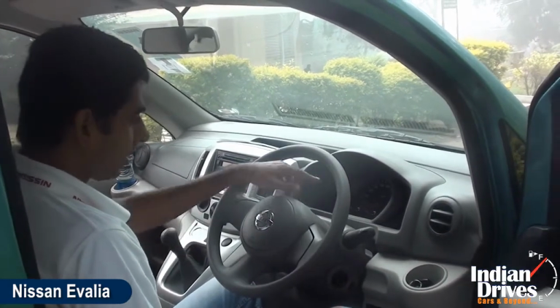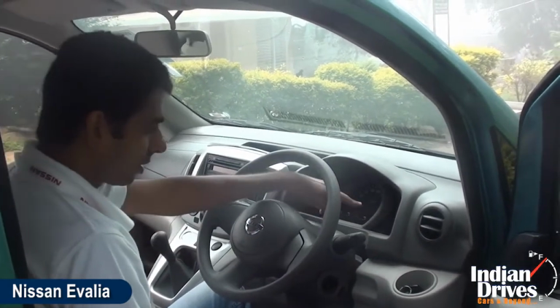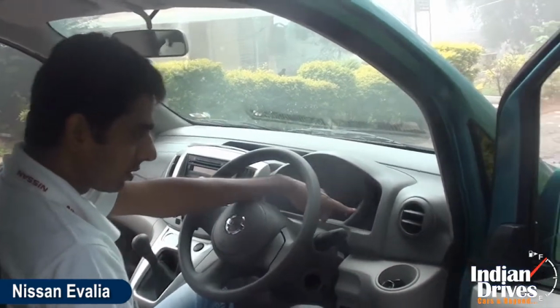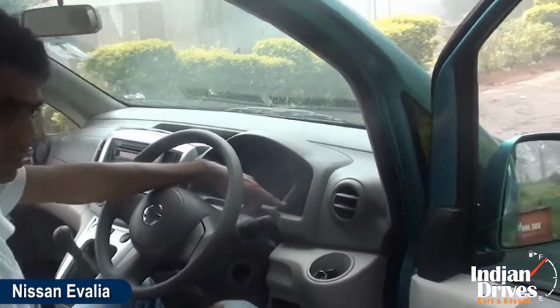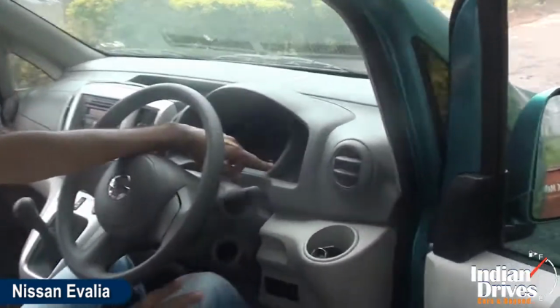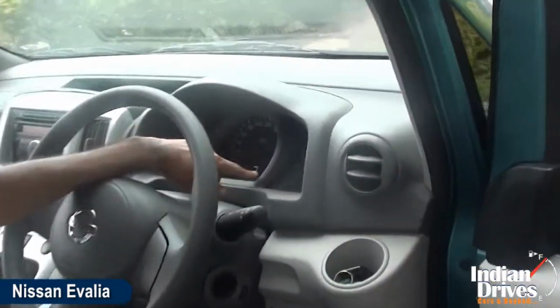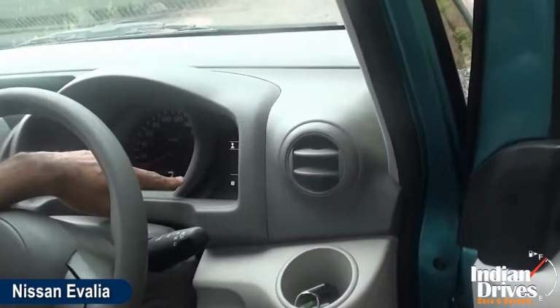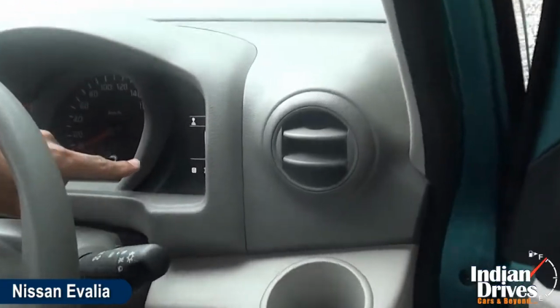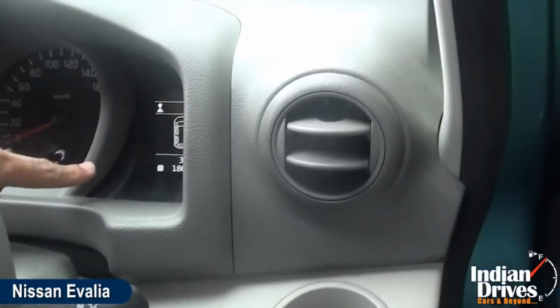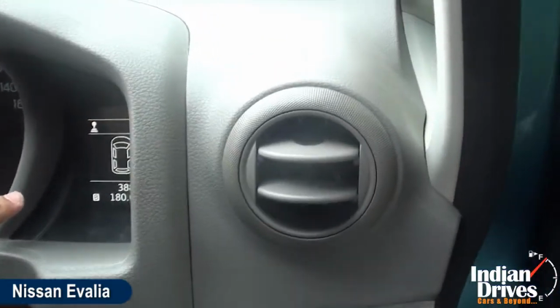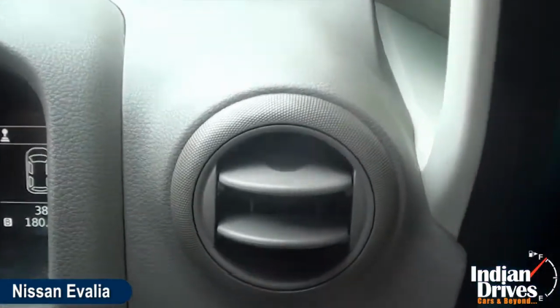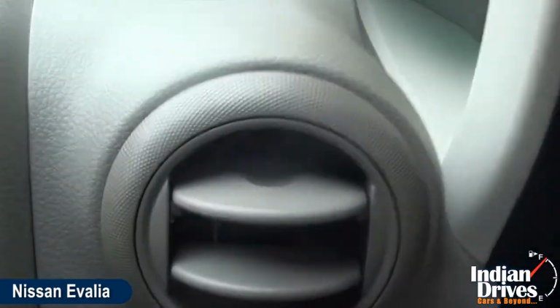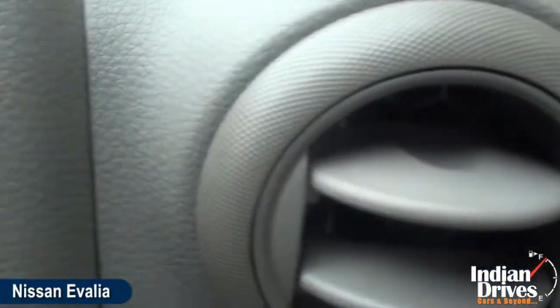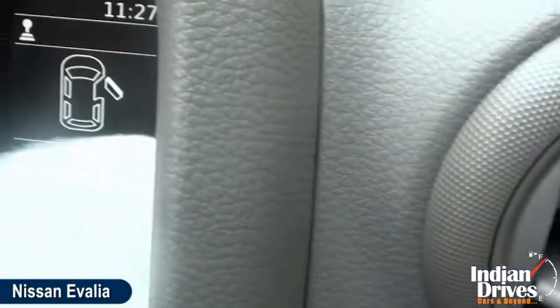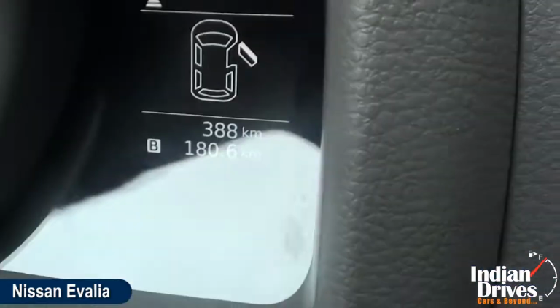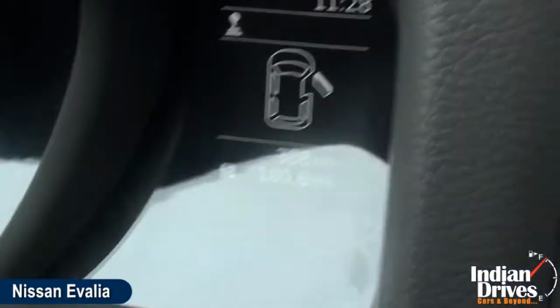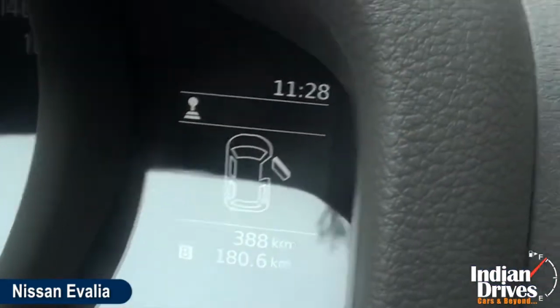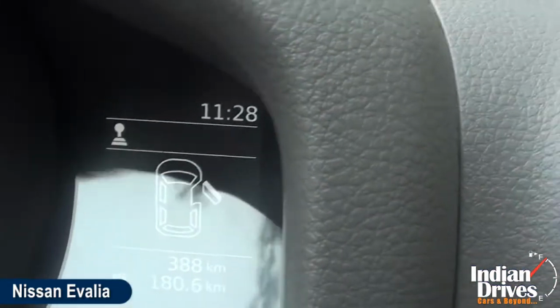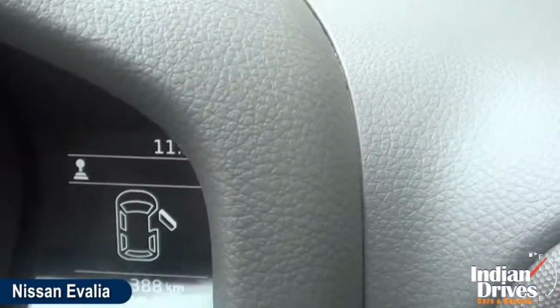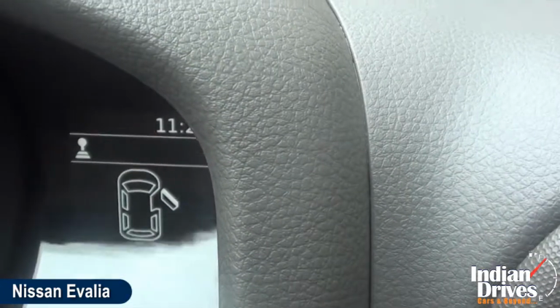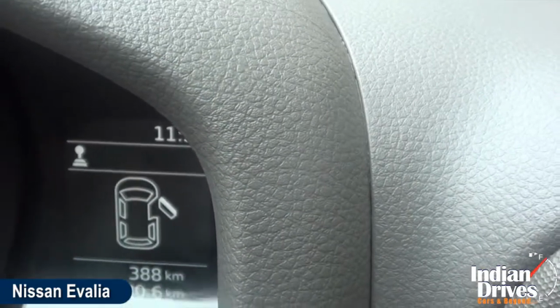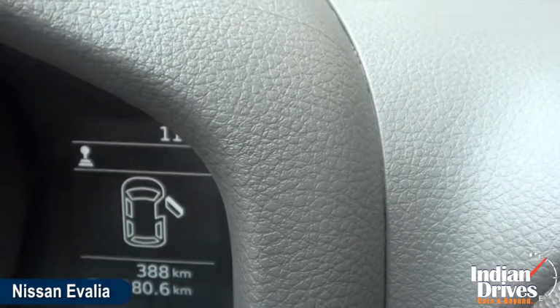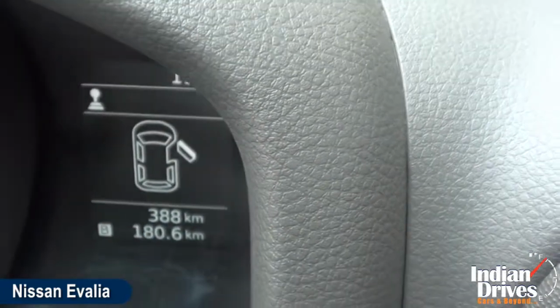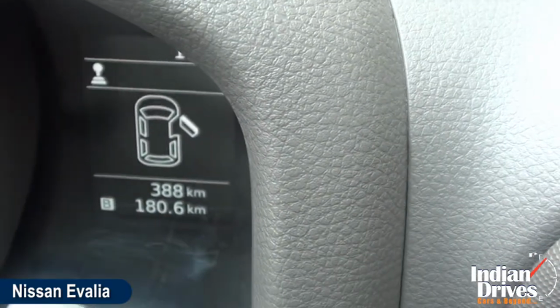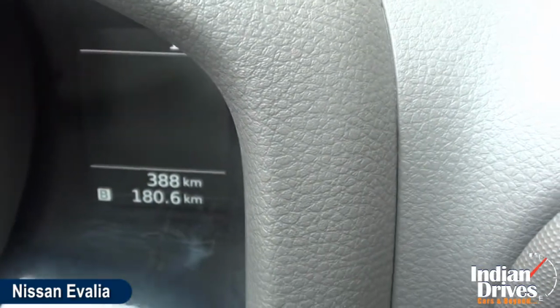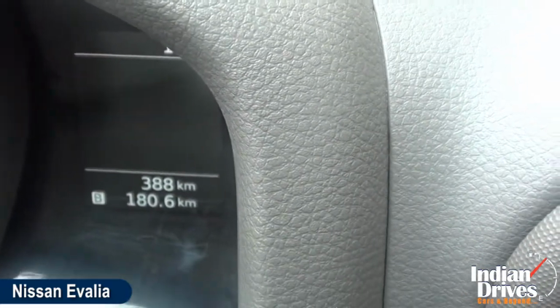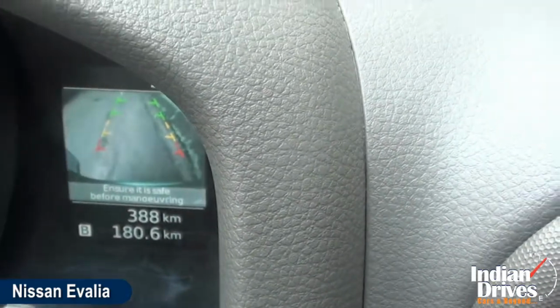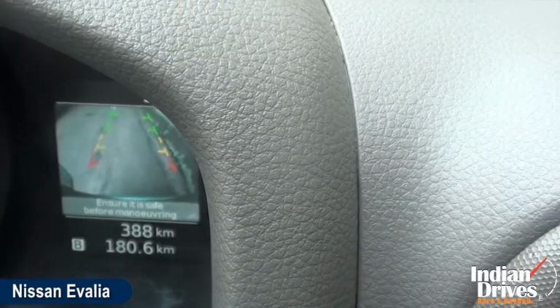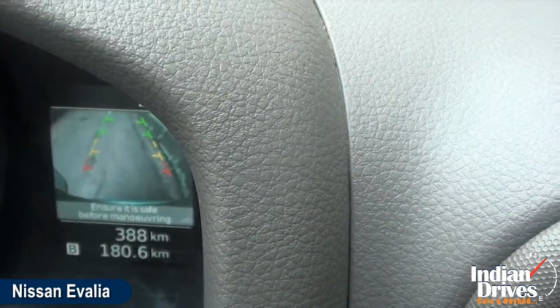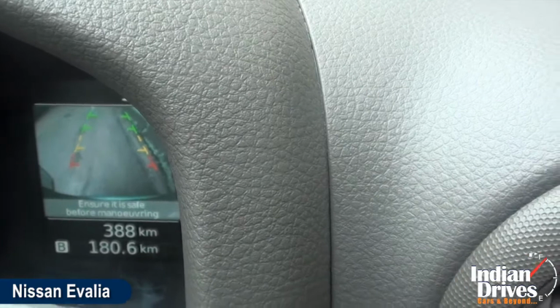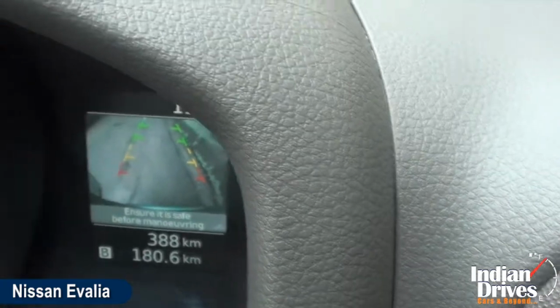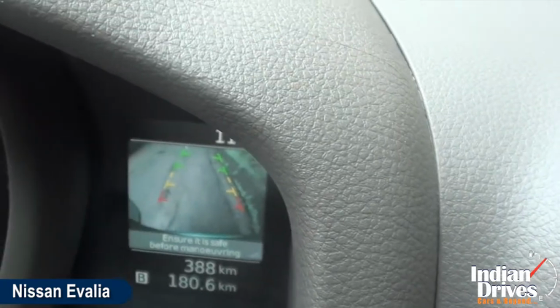Right over here is the information digital meter along with the reverse camera giving a good view of the reverse side, along with the indicators.